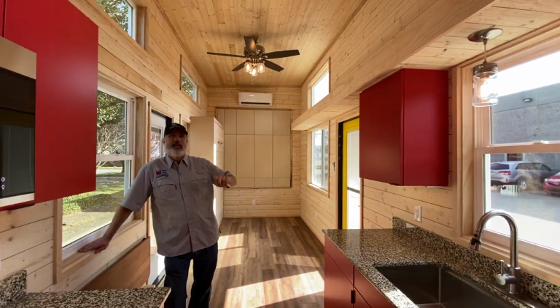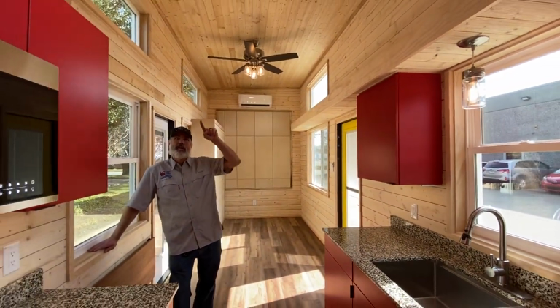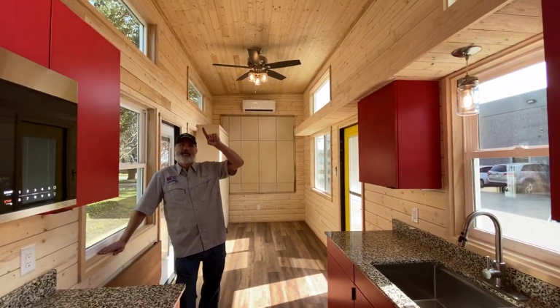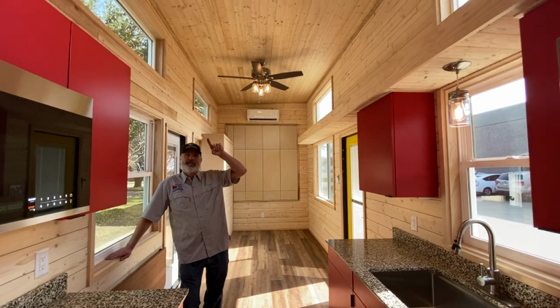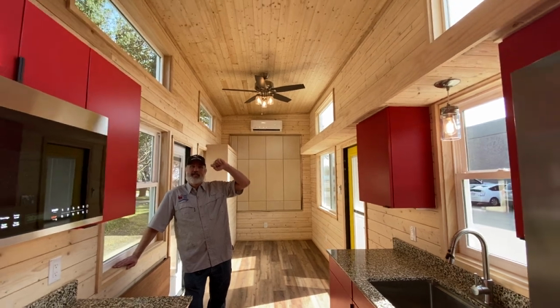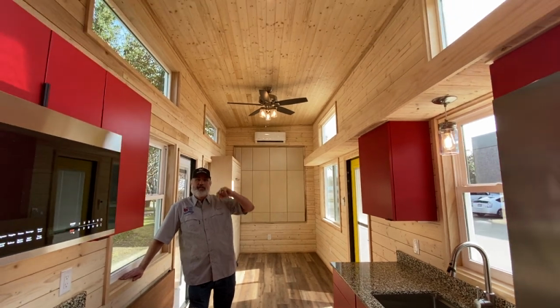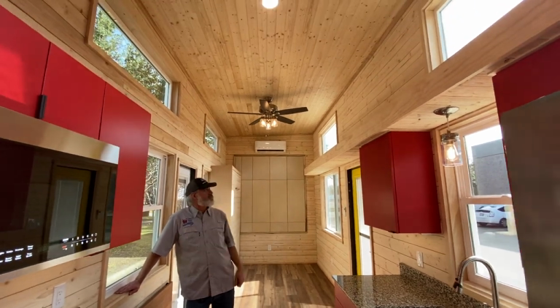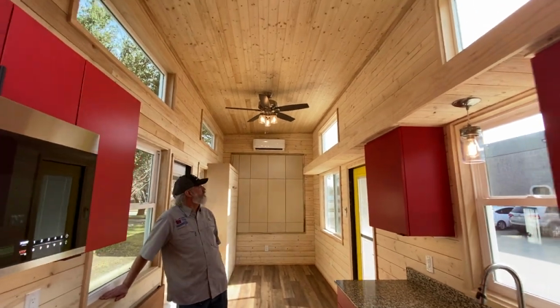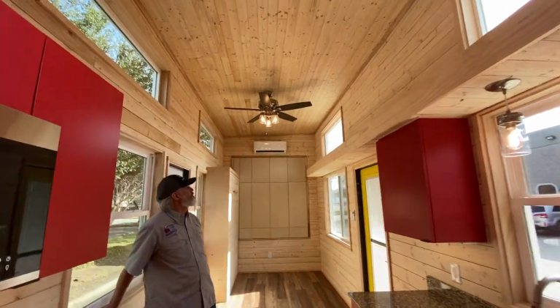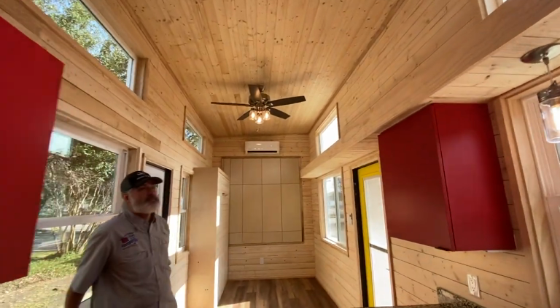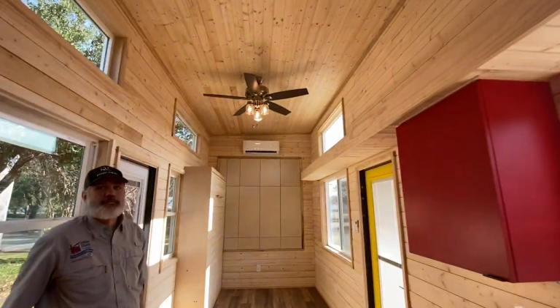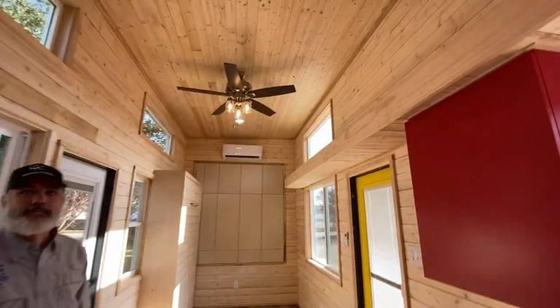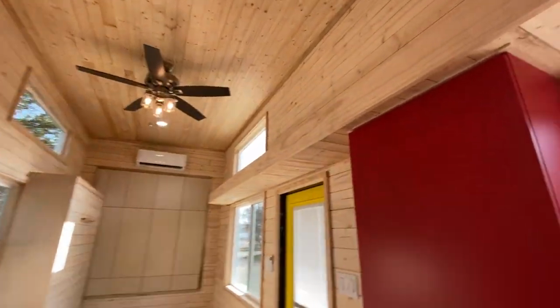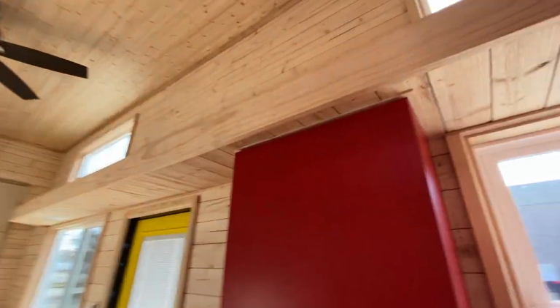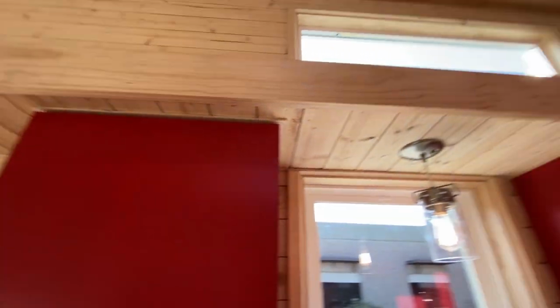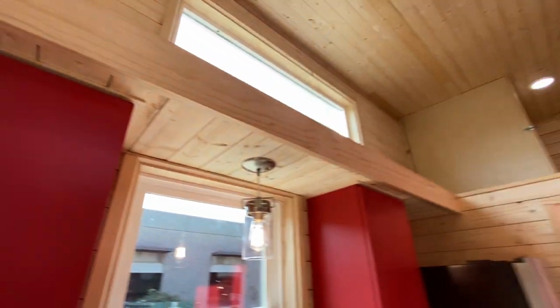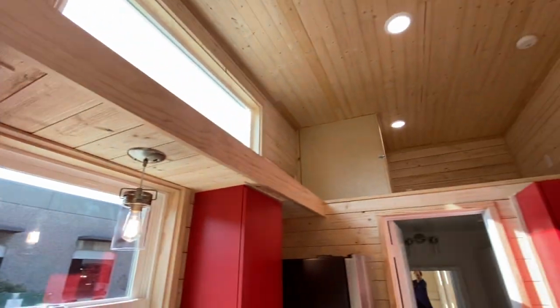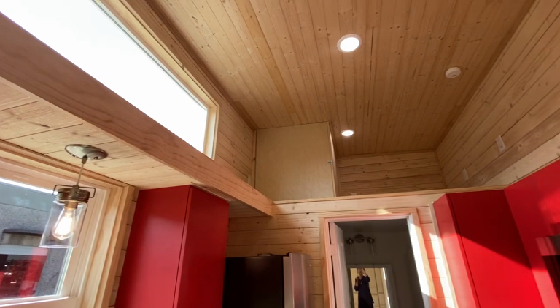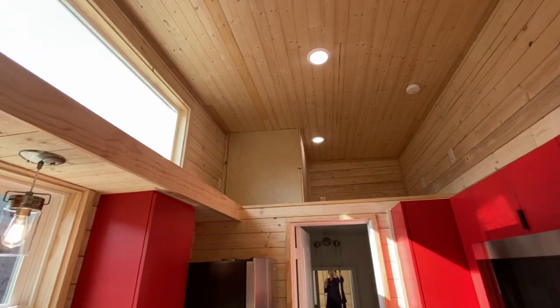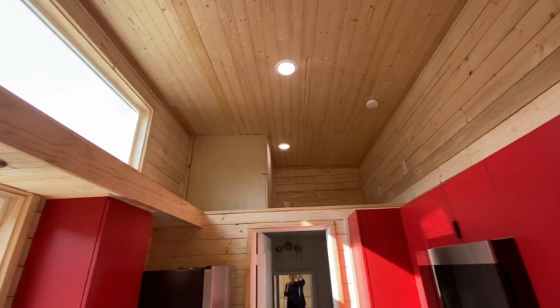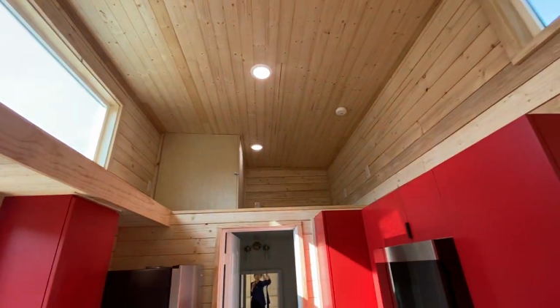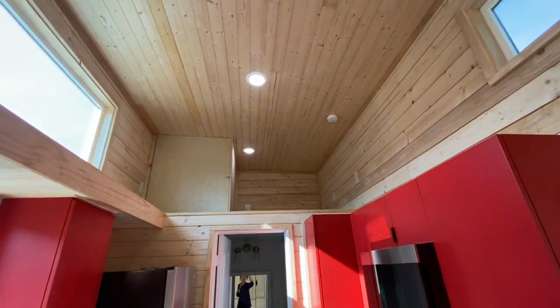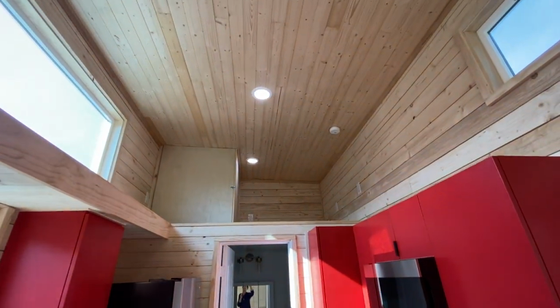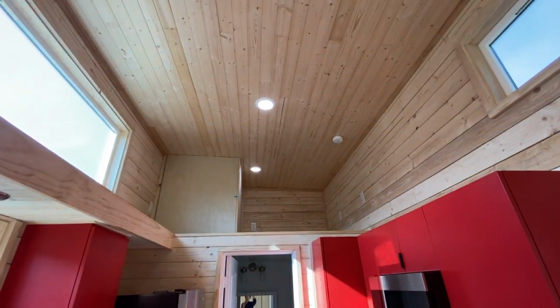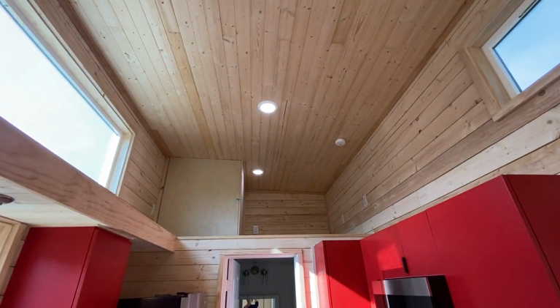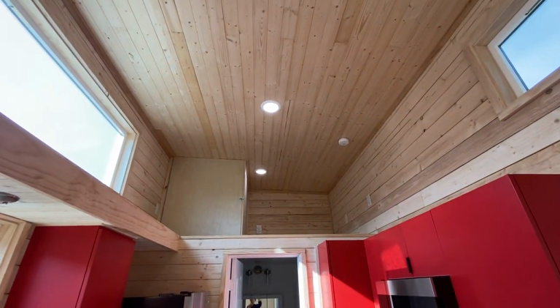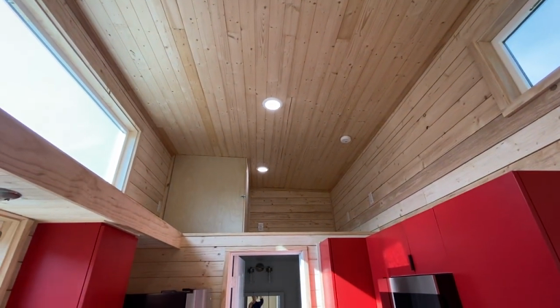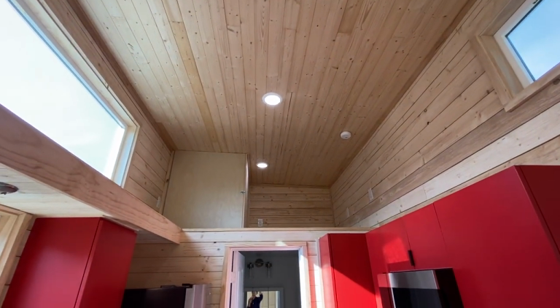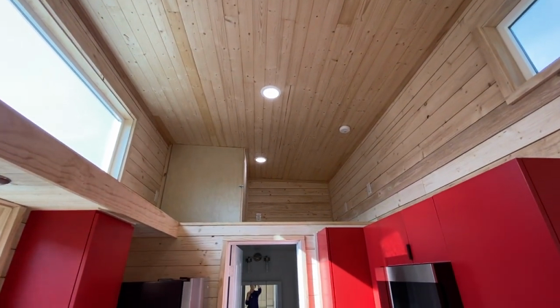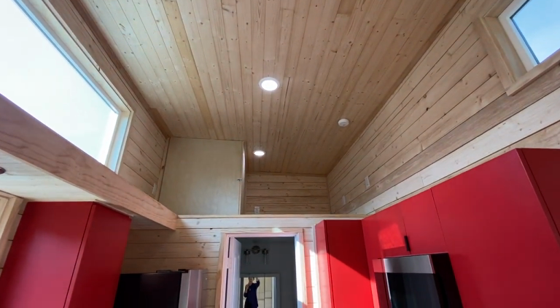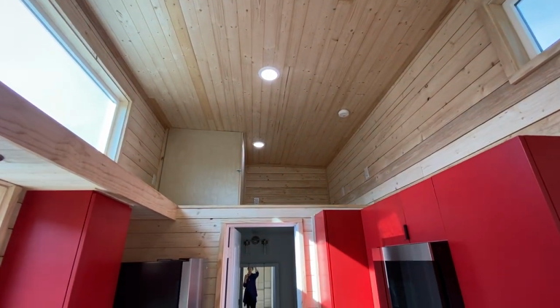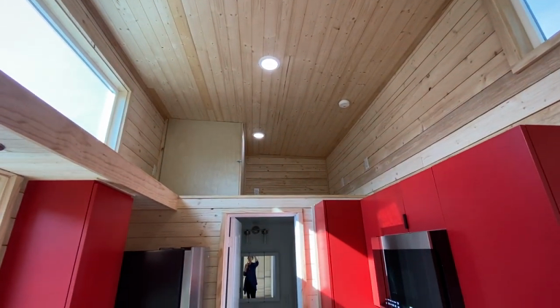Above is the storage loft. Normally we put the hot water heater in a different place, but in this house it sits up there, and then there's additional storage space.